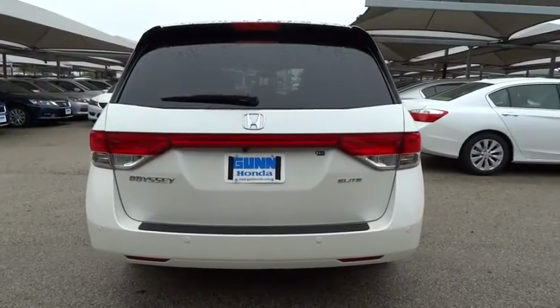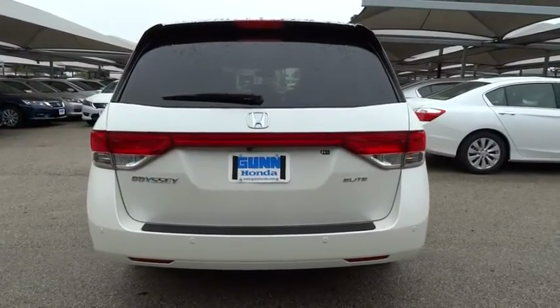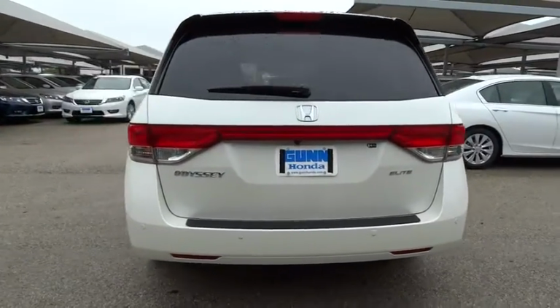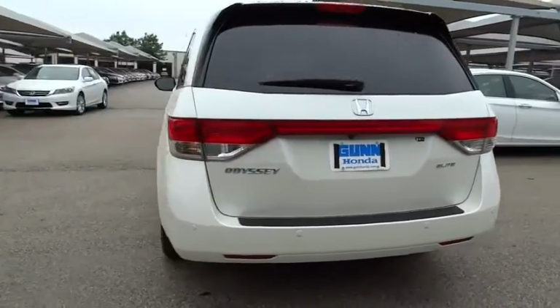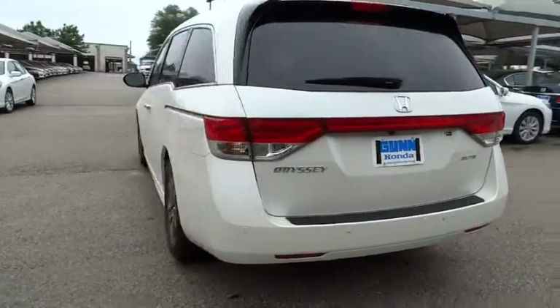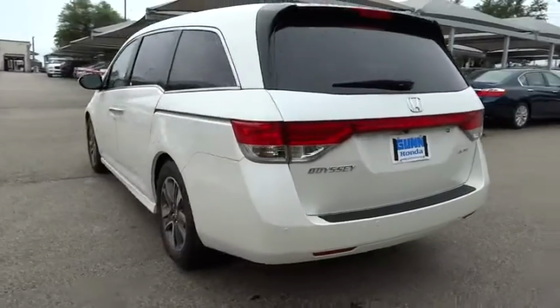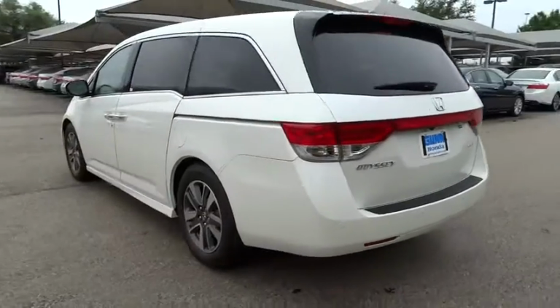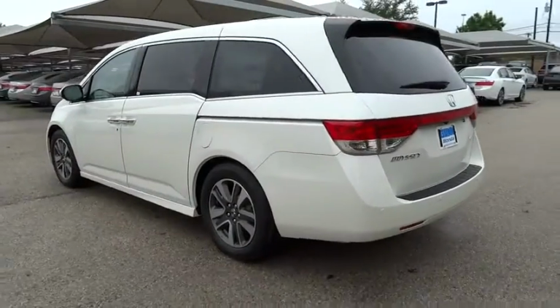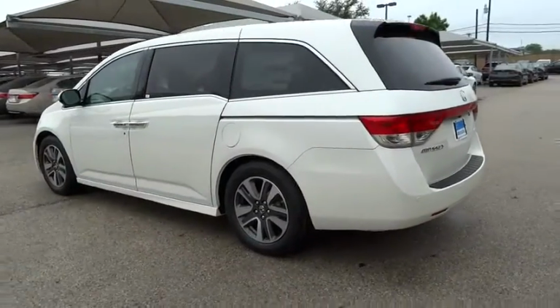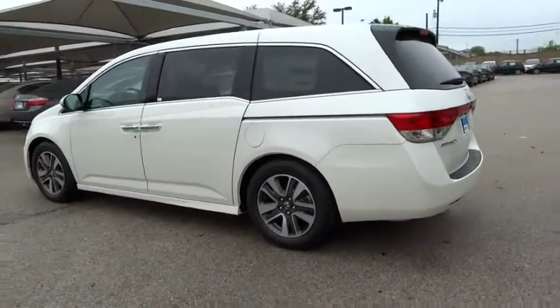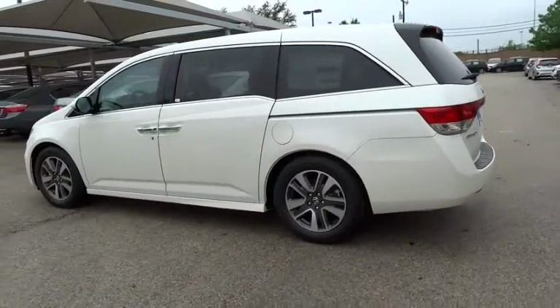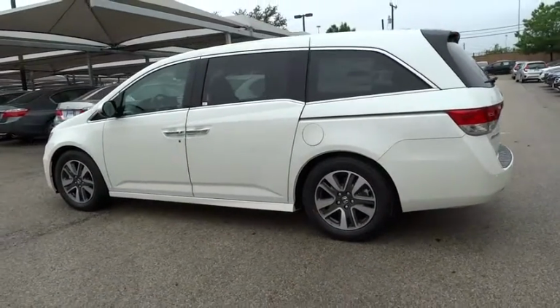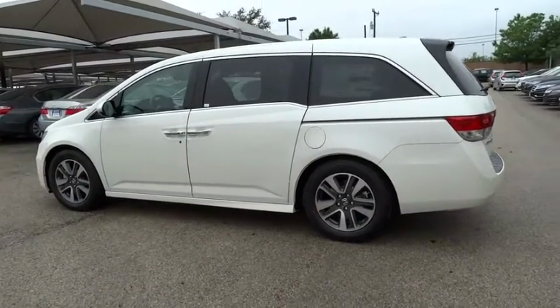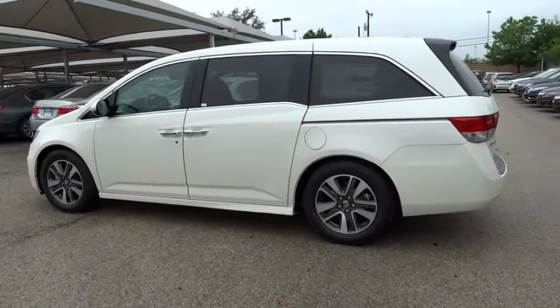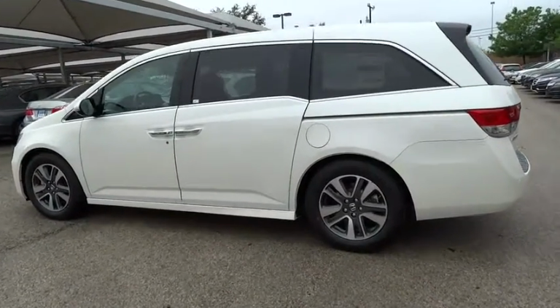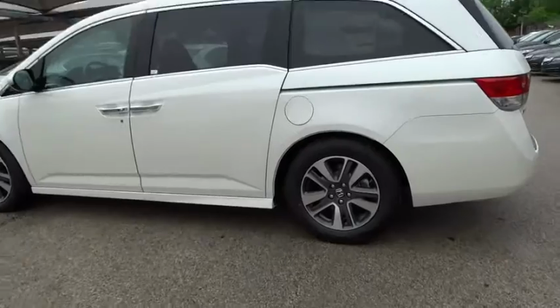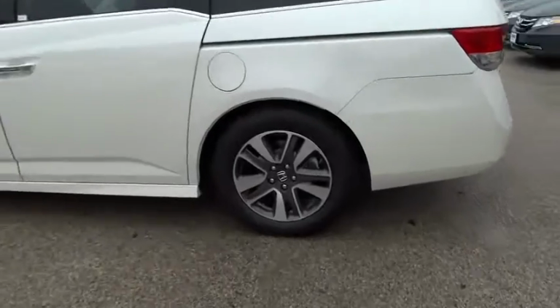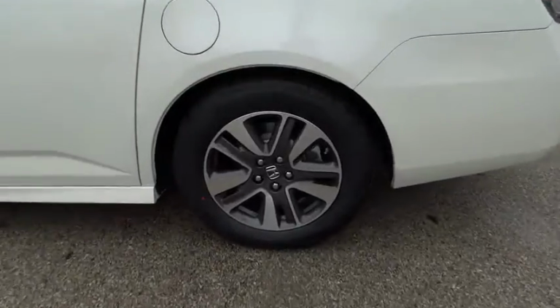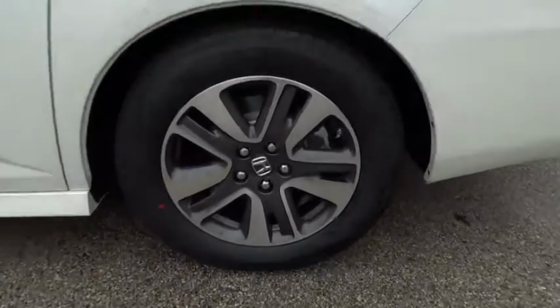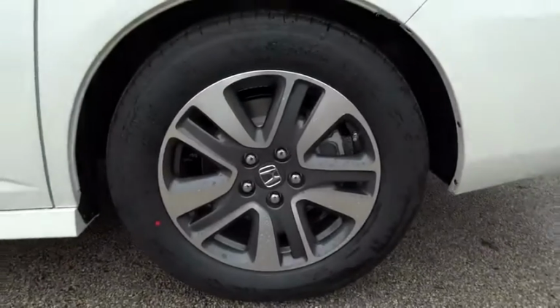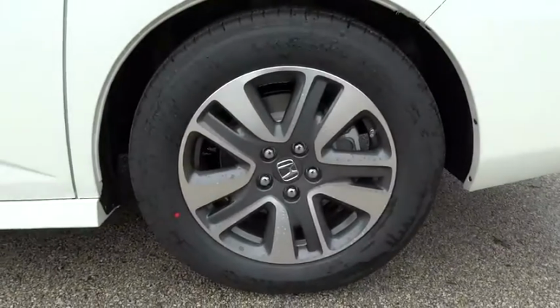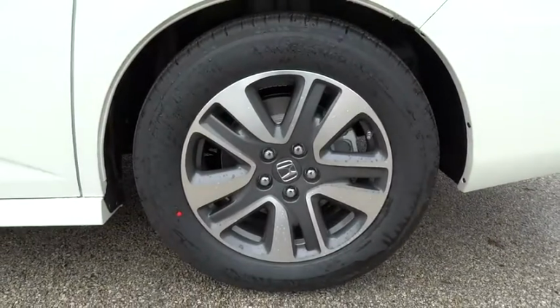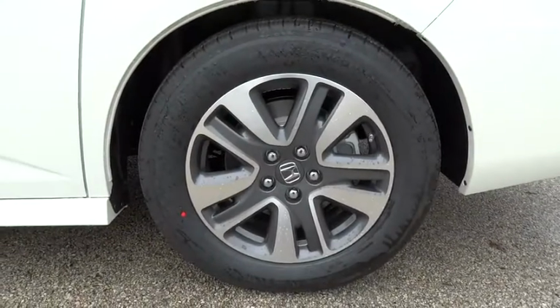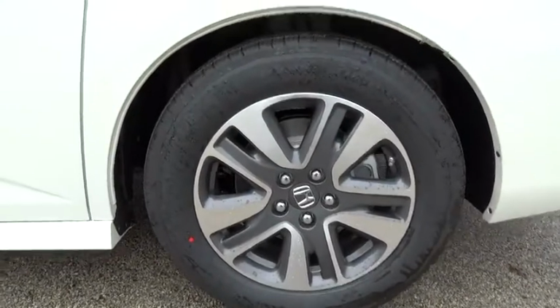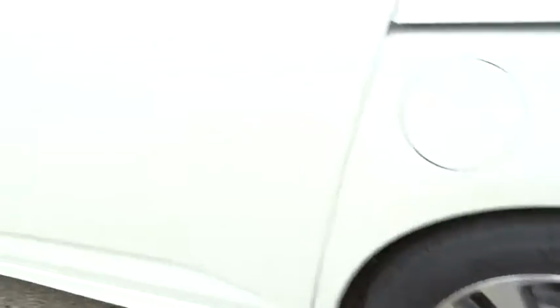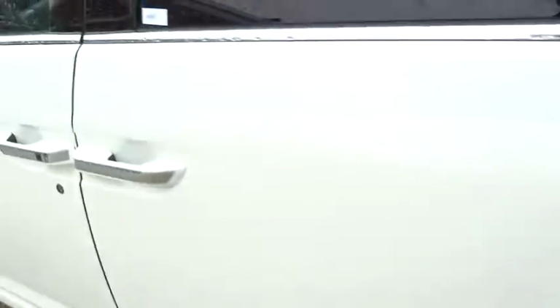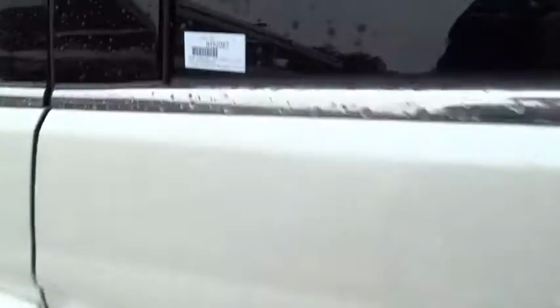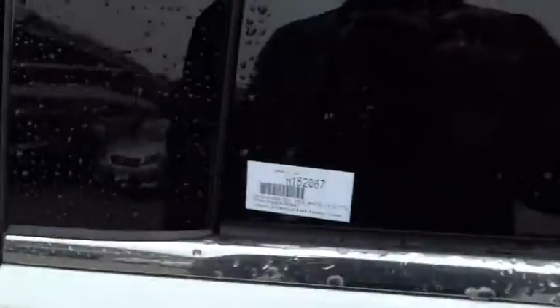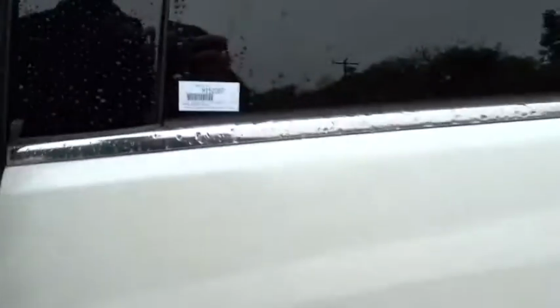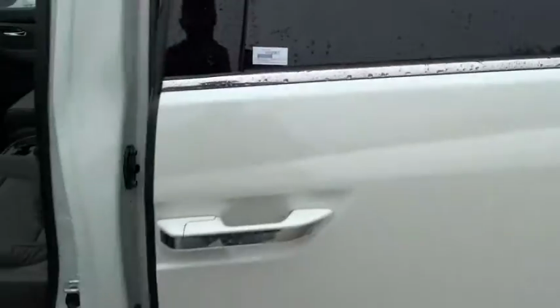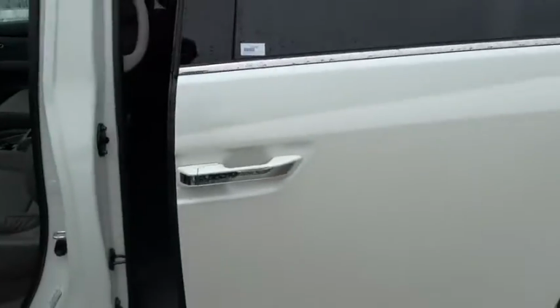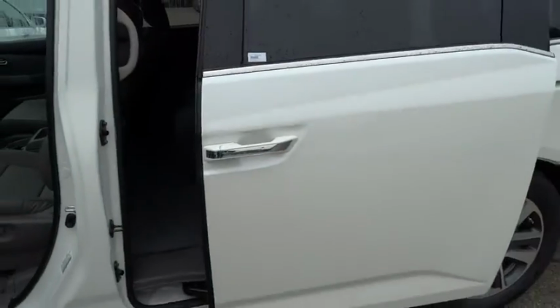Adjustable steering wheel, power steering, driver airbag, keyless entry, cruise control, hard disk drive media storage, auto dimming rear view mirror, PPO, floor mats, aluminum wheels, four wheel disc brakes, and climate control.